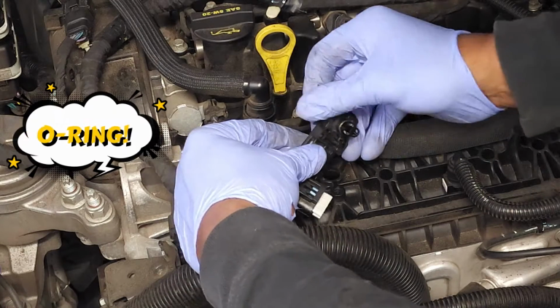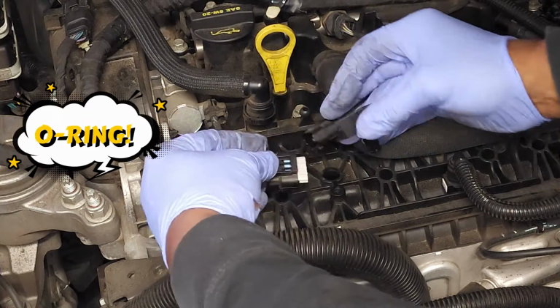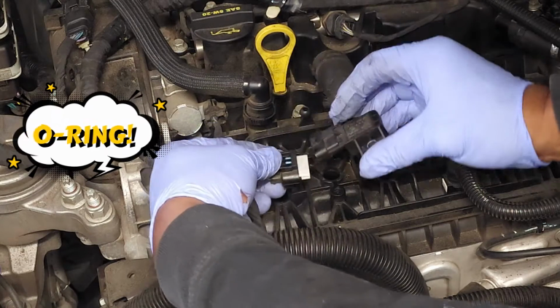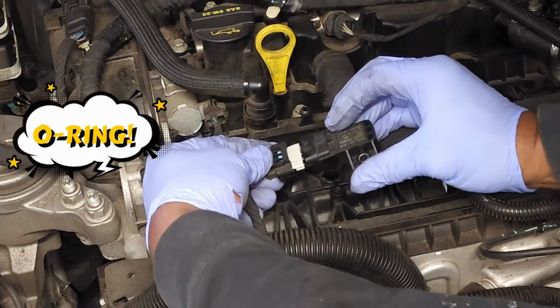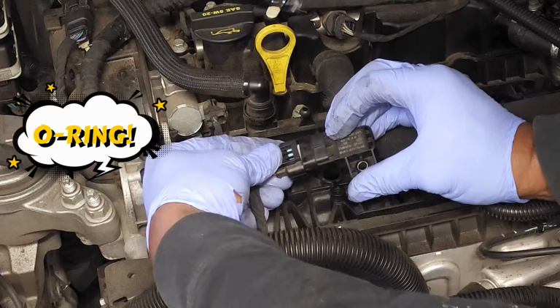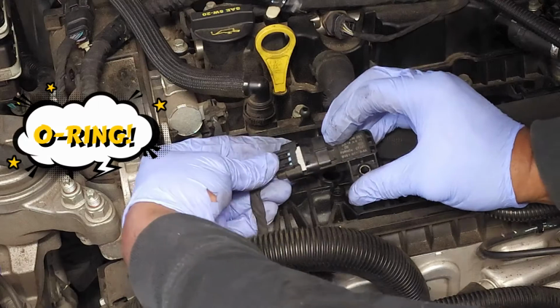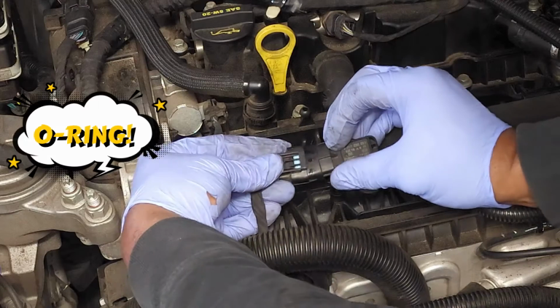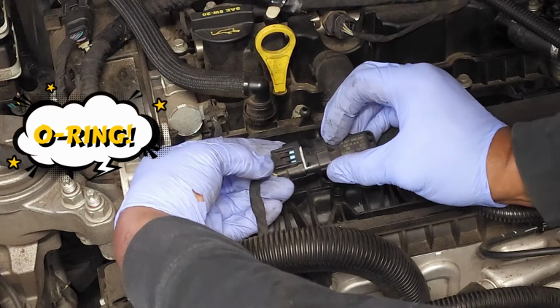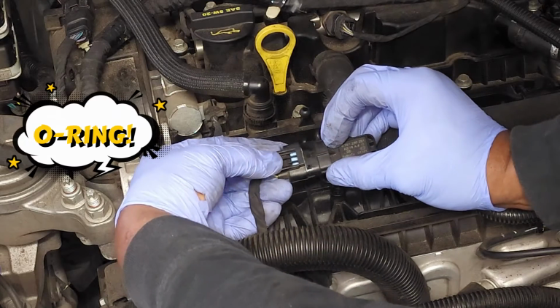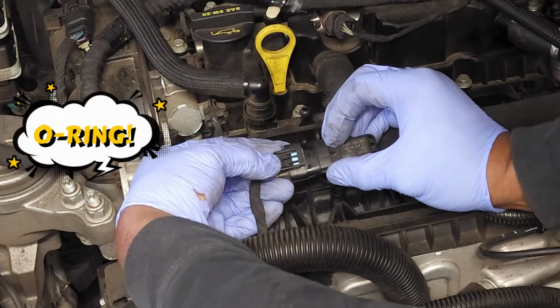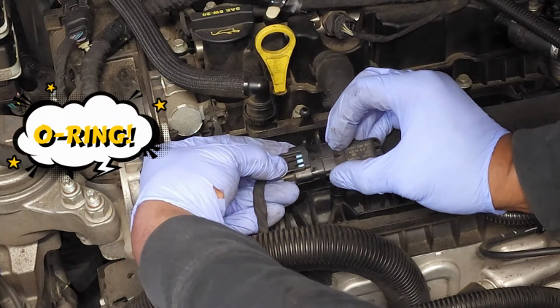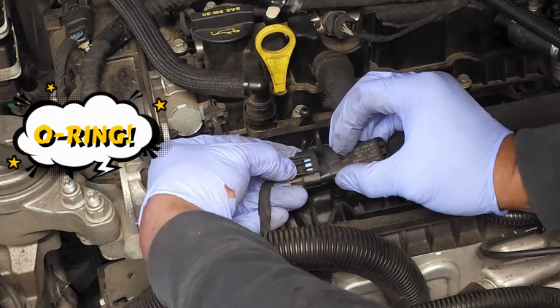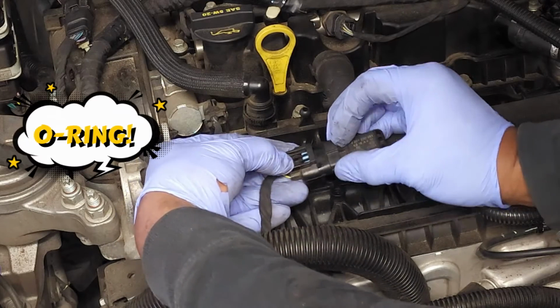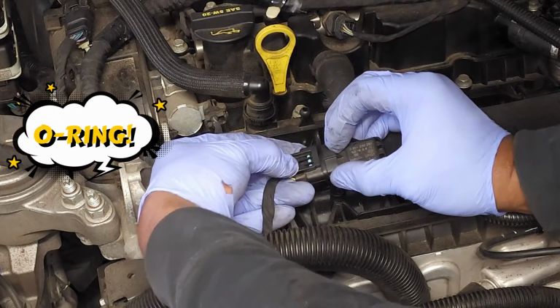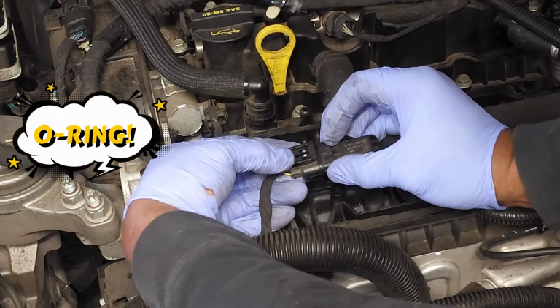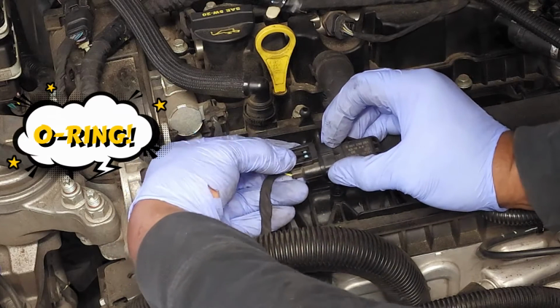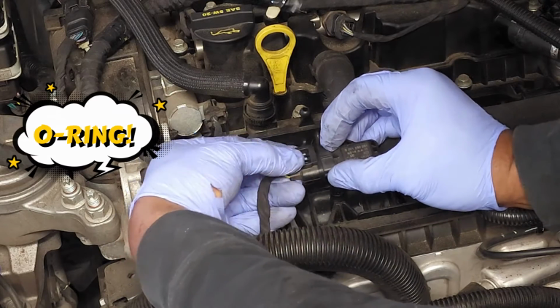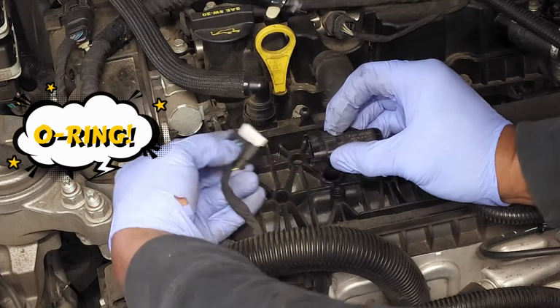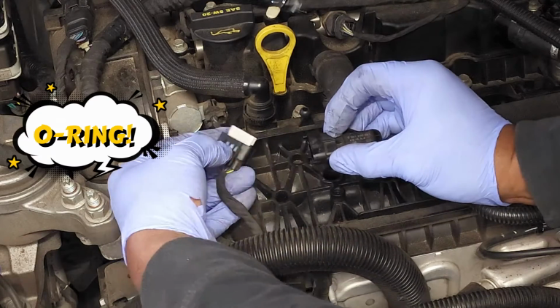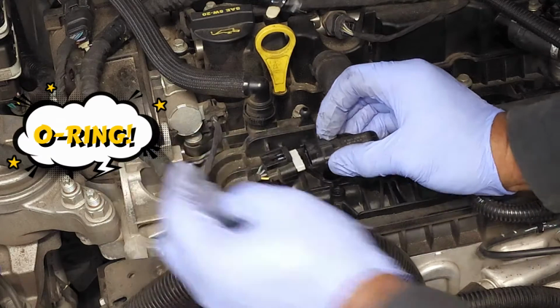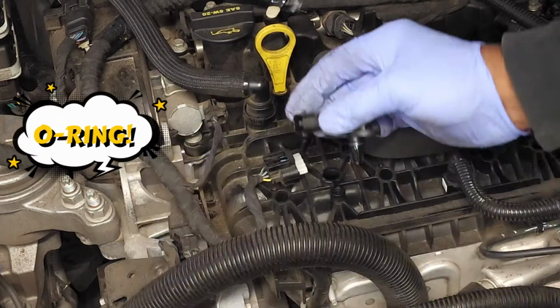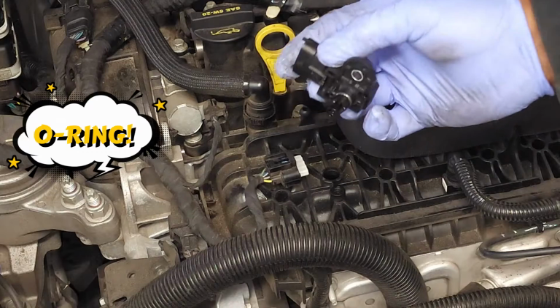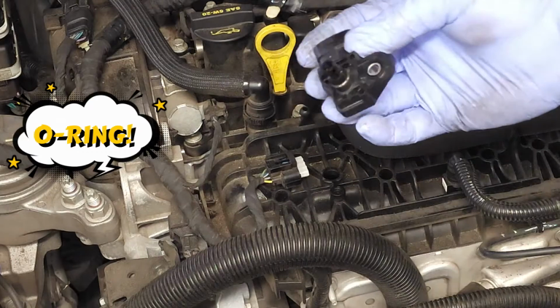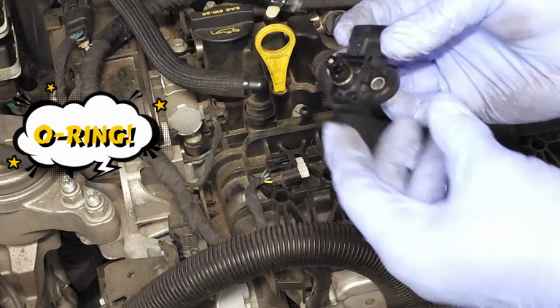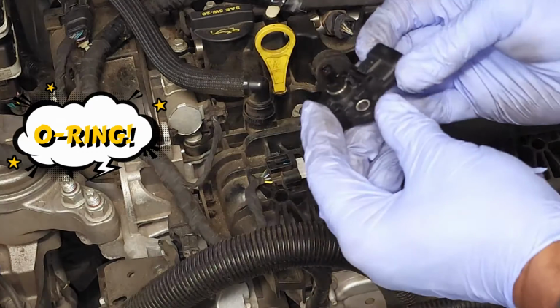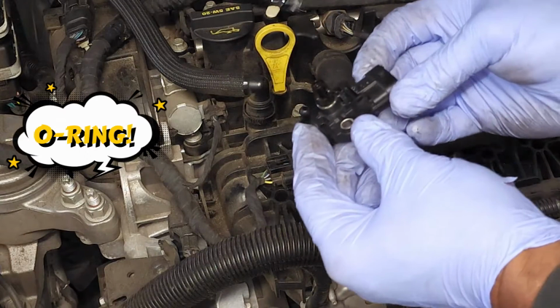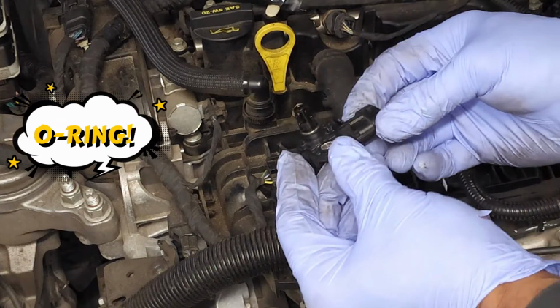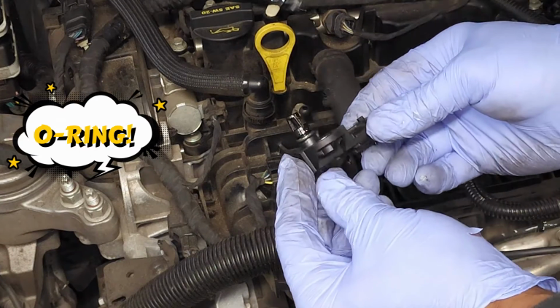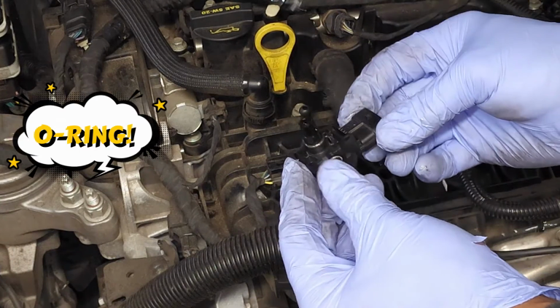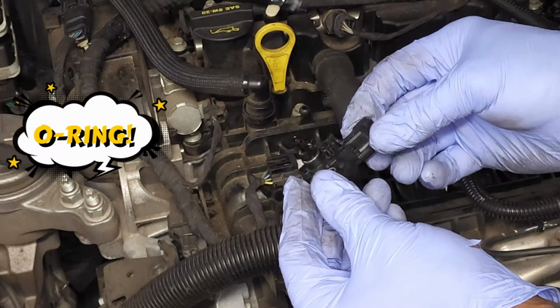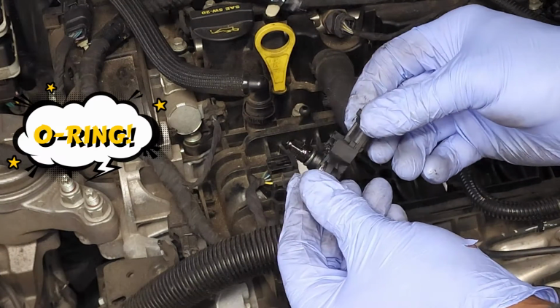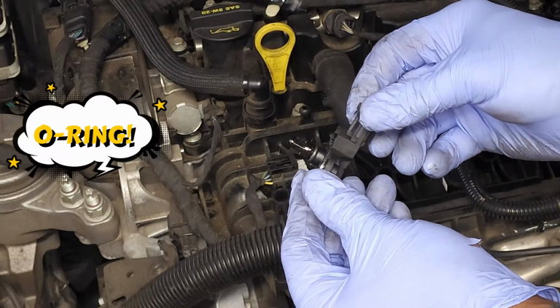In order to disconnect it, you're going to press down on the back end of this electrical connector and simply pull it off. And there you have it — that's your sensor right here.